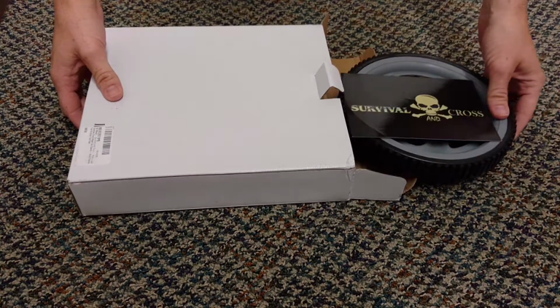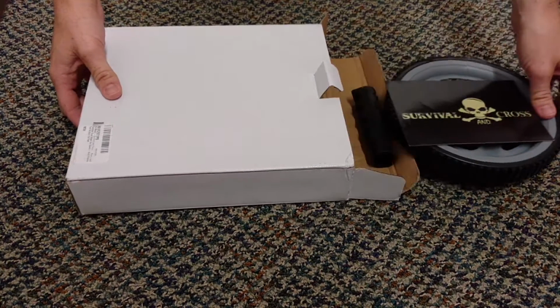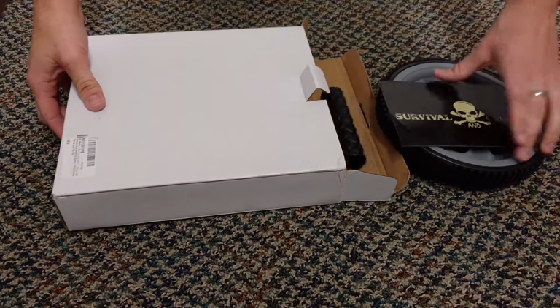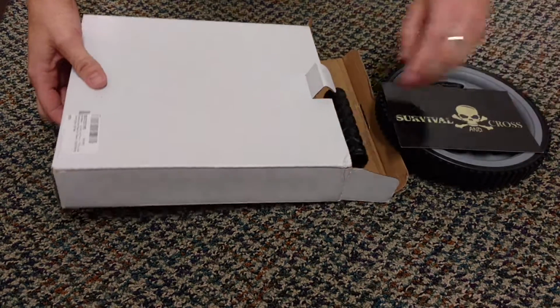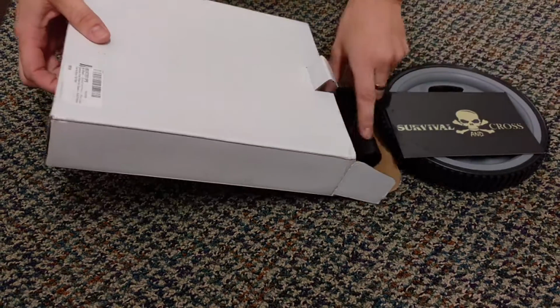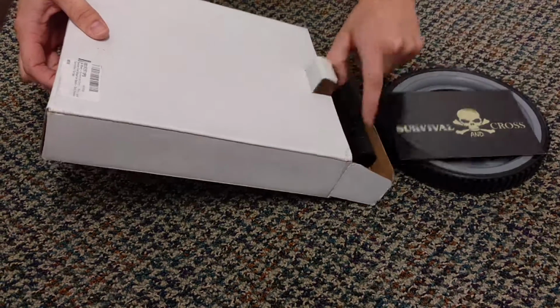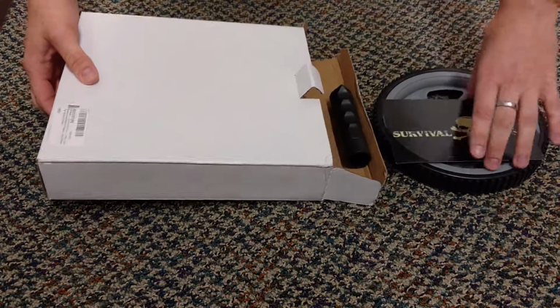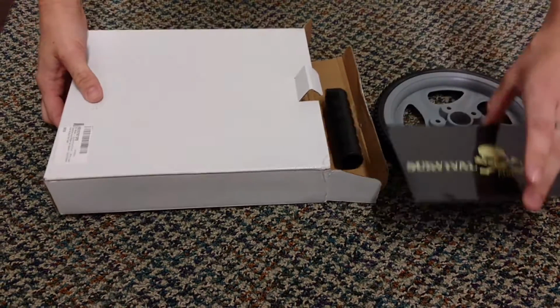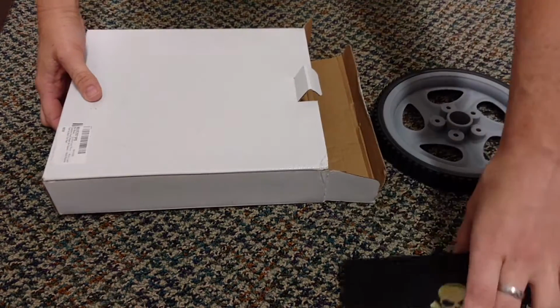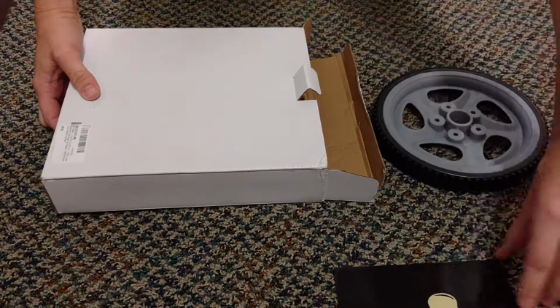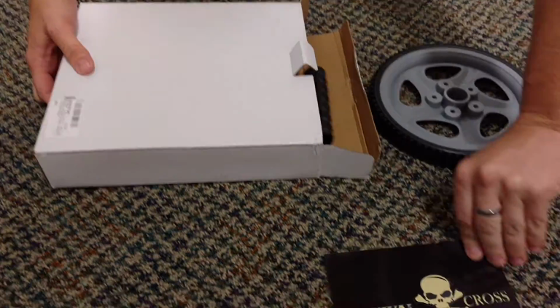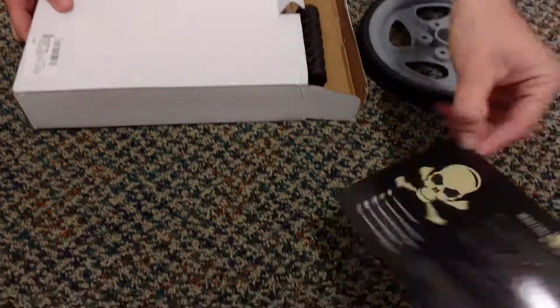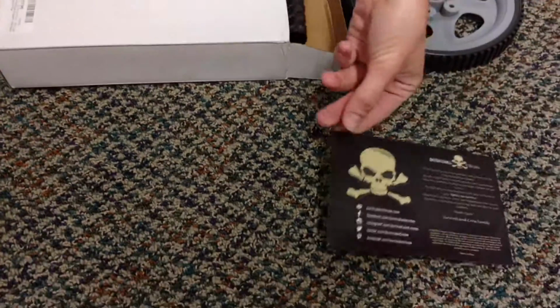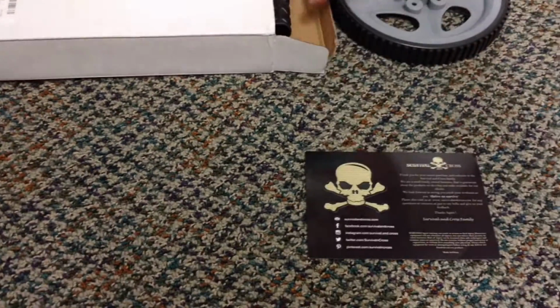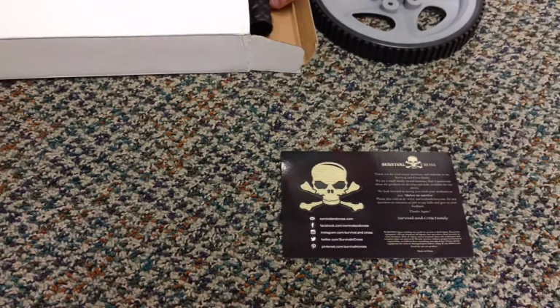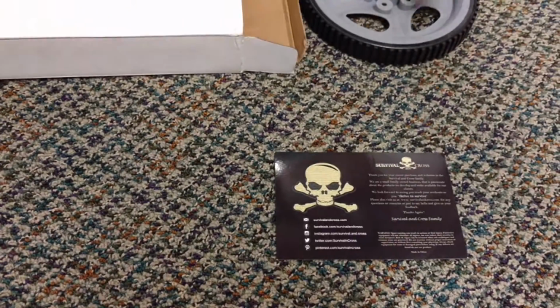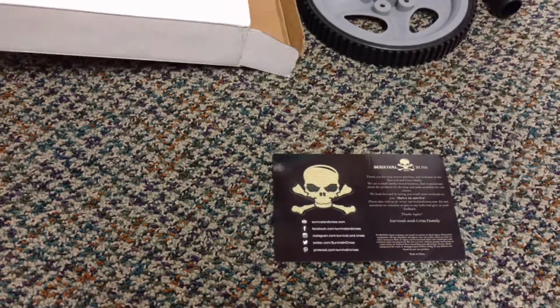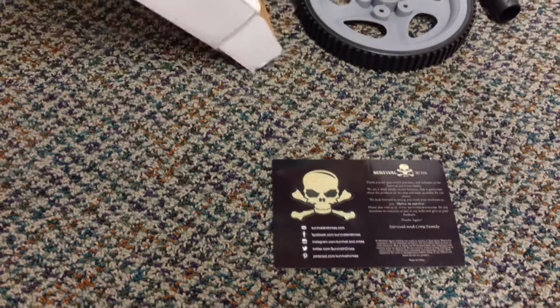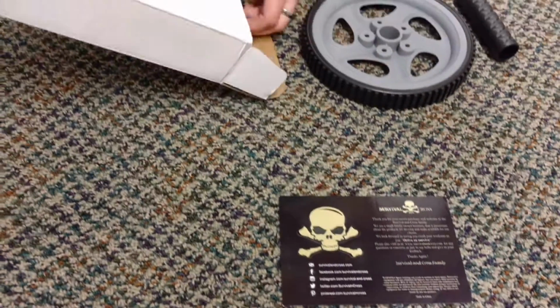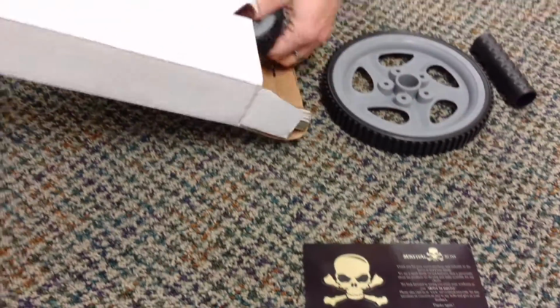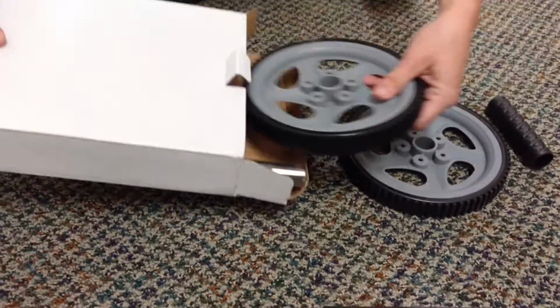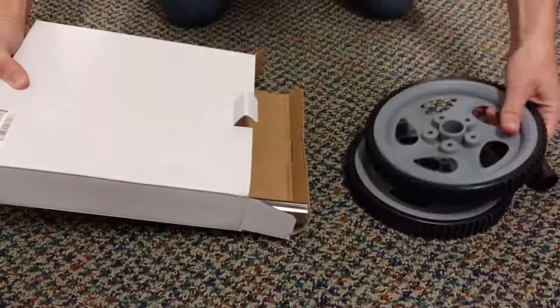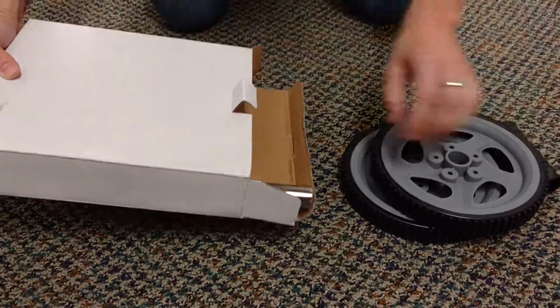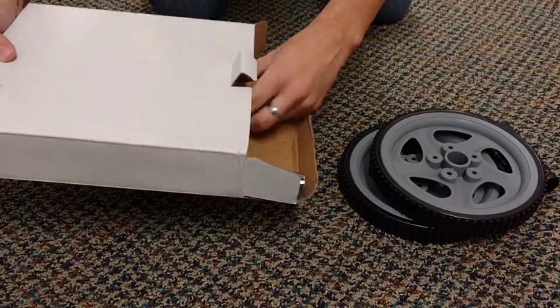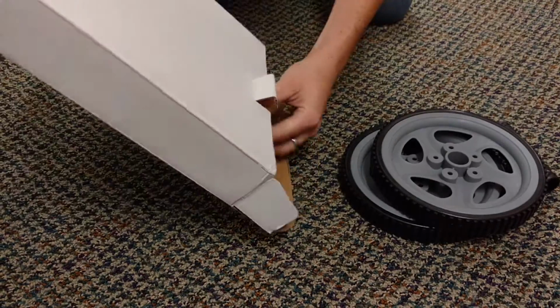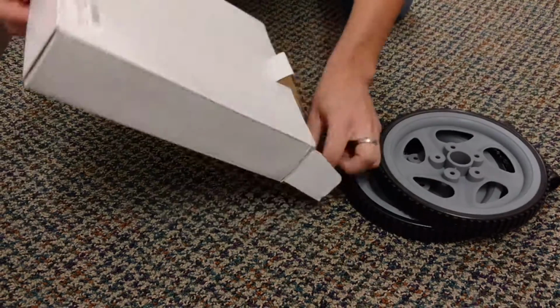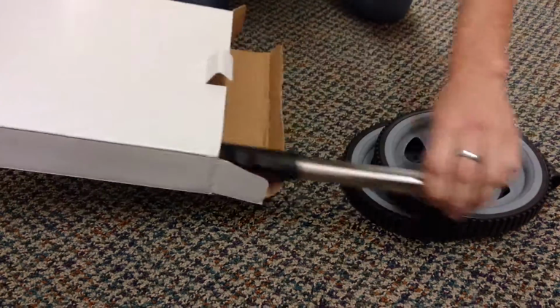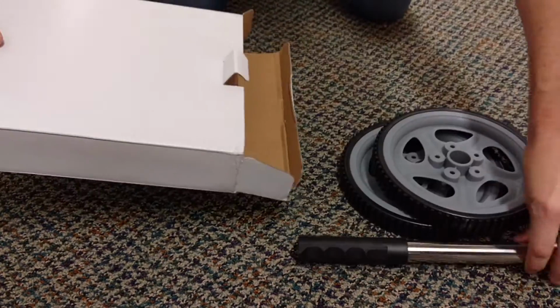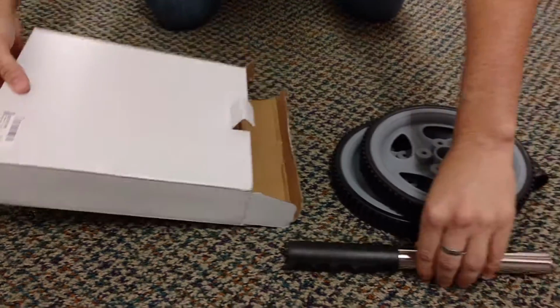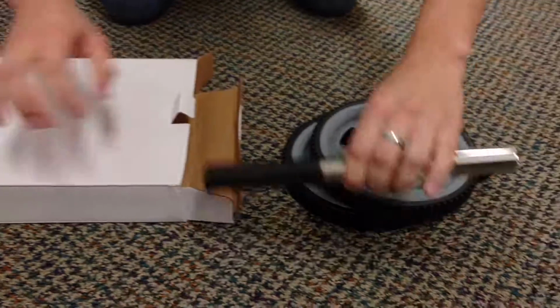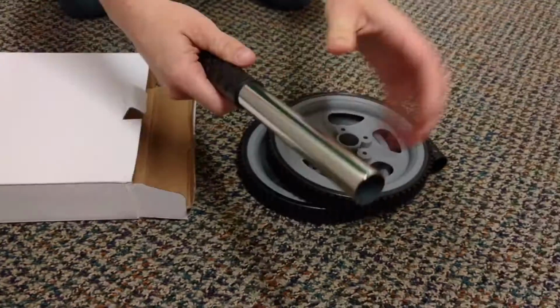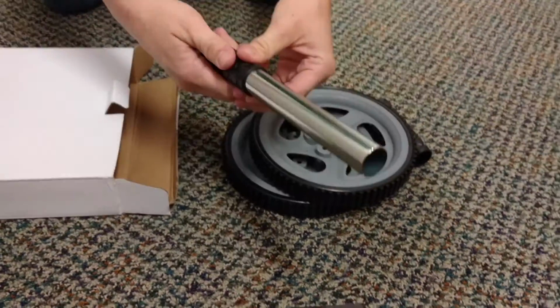So this is what comes in your box: a little Survival and Cross card, some information, one wheel, two wheels, the bar, and a handle.